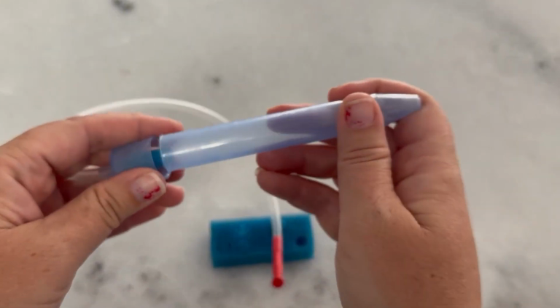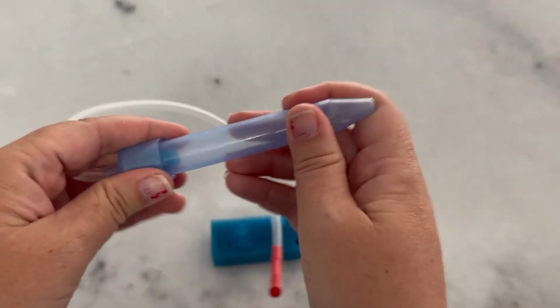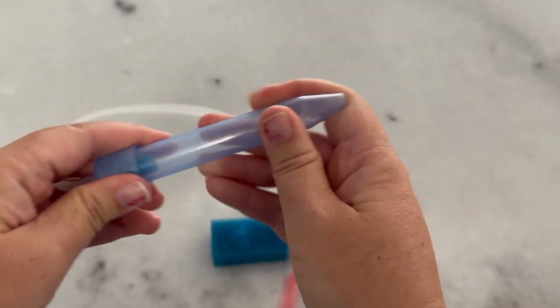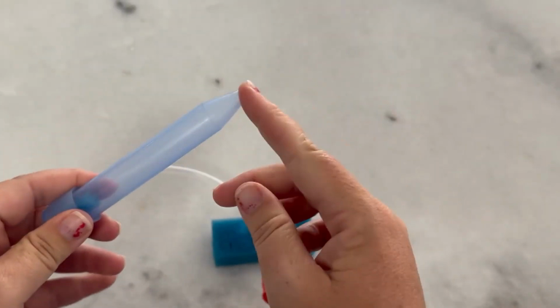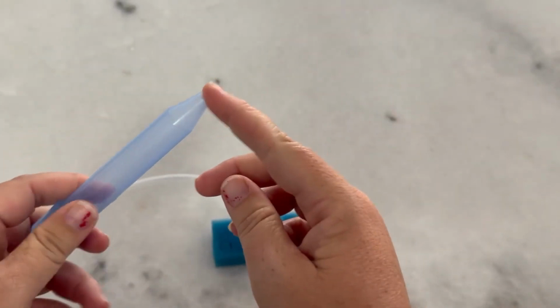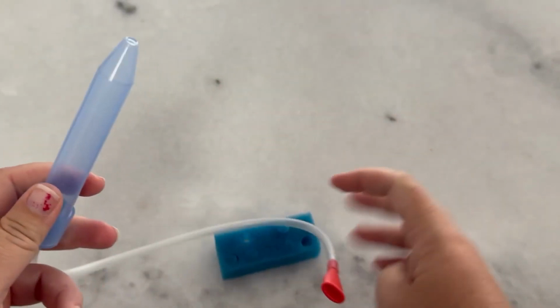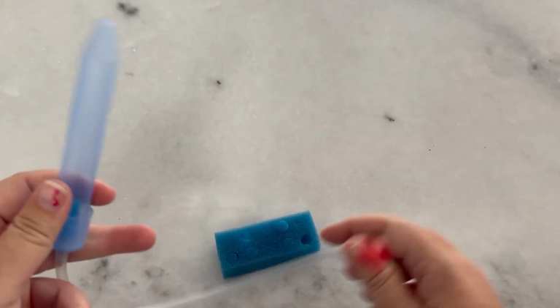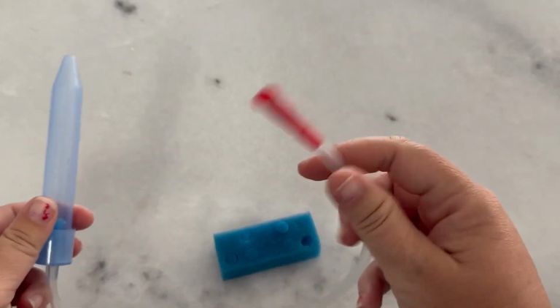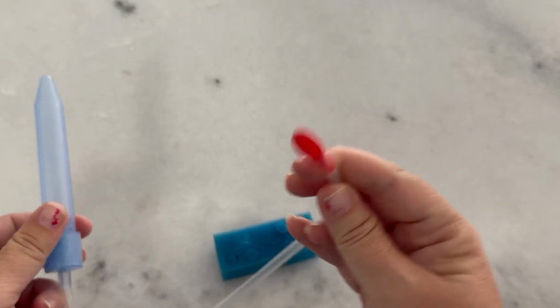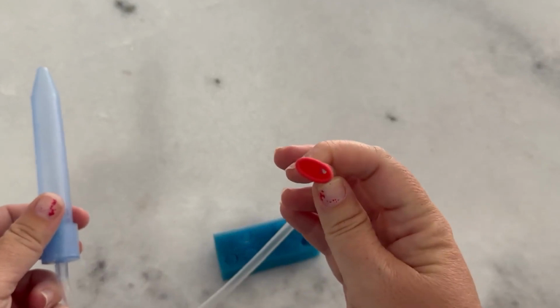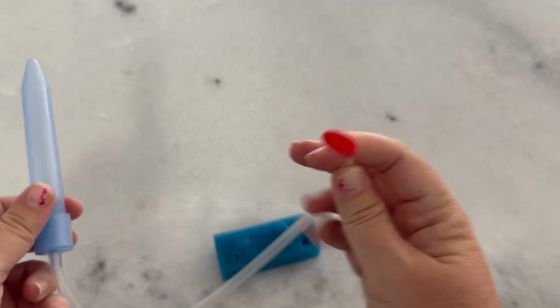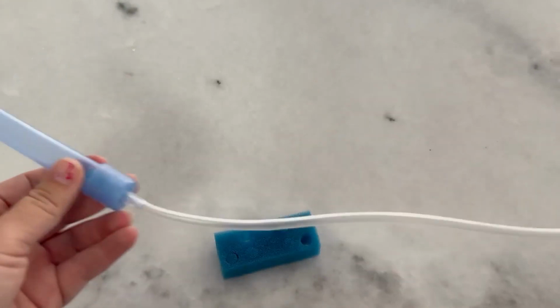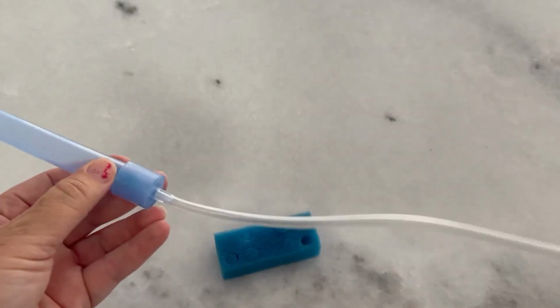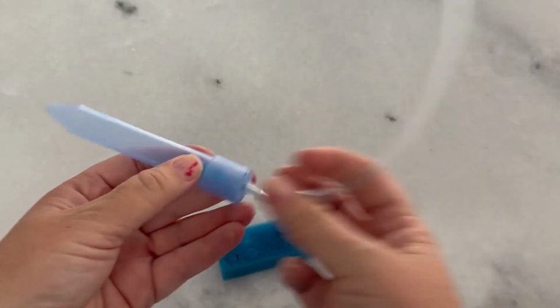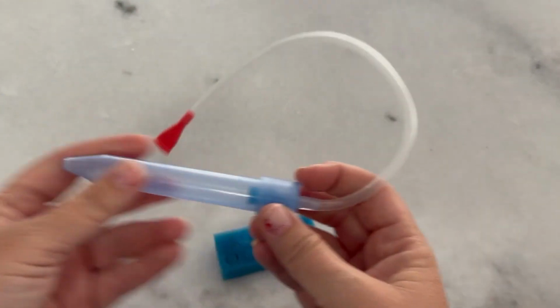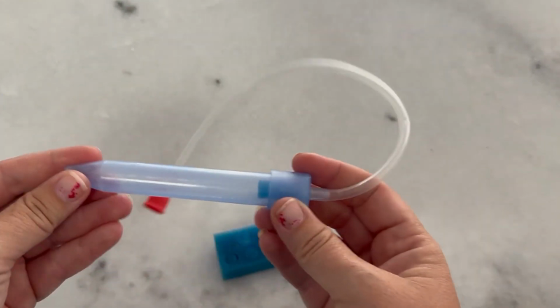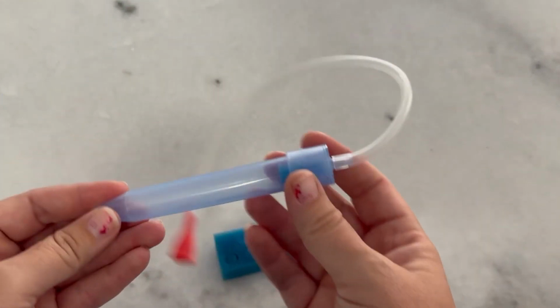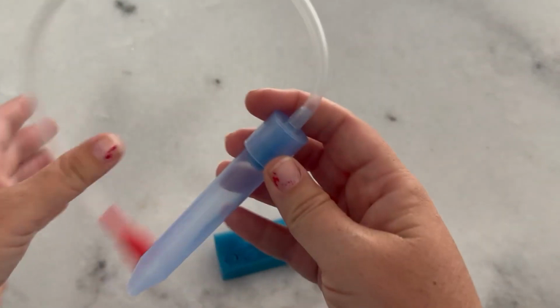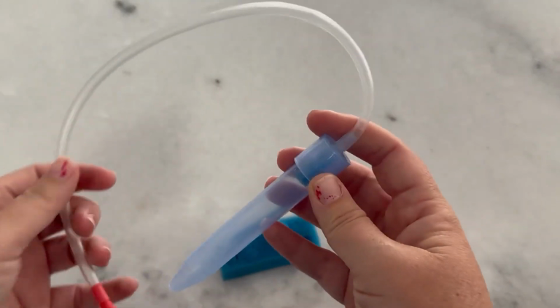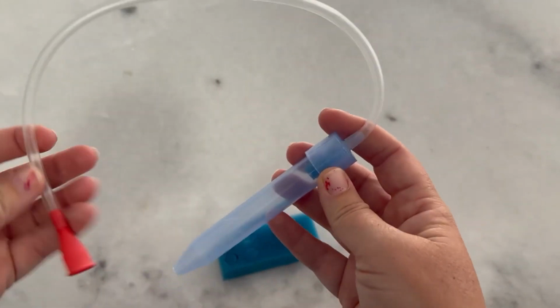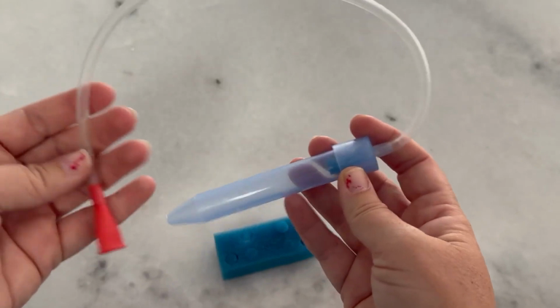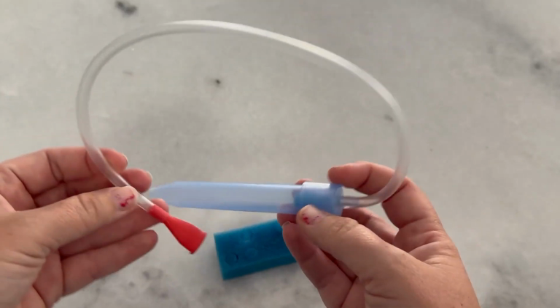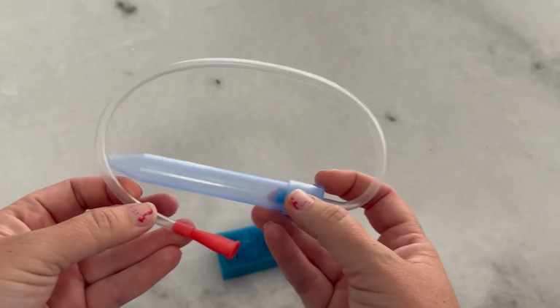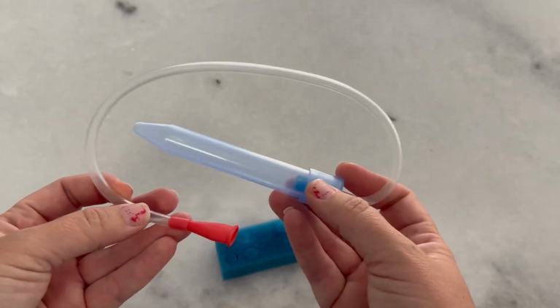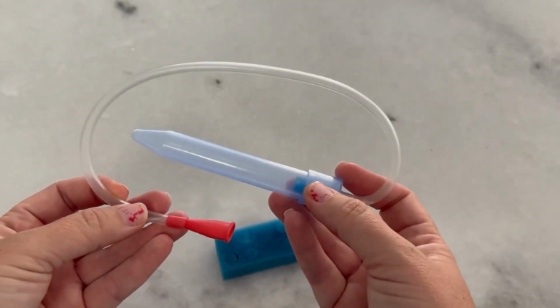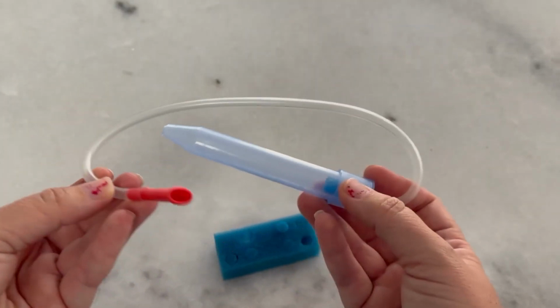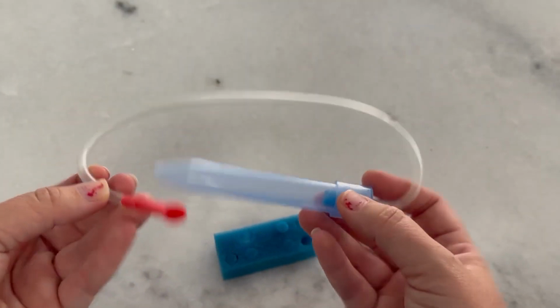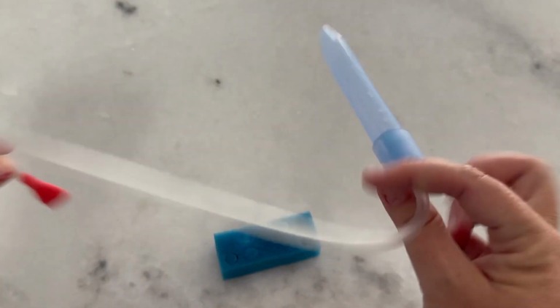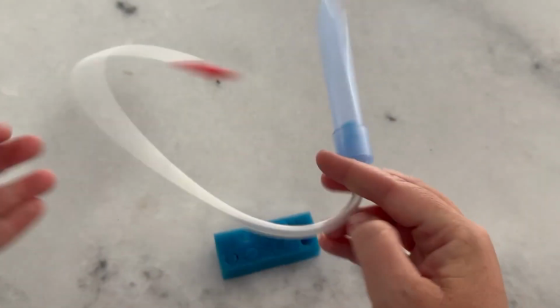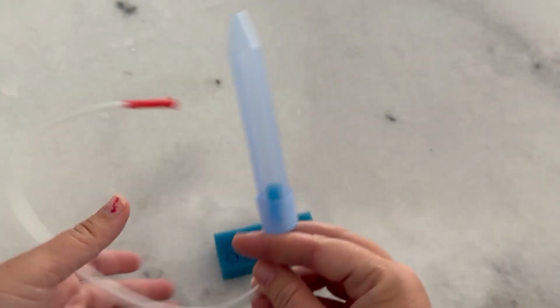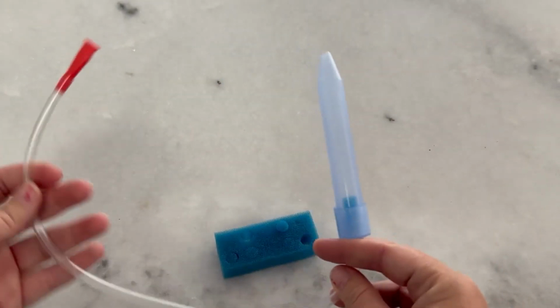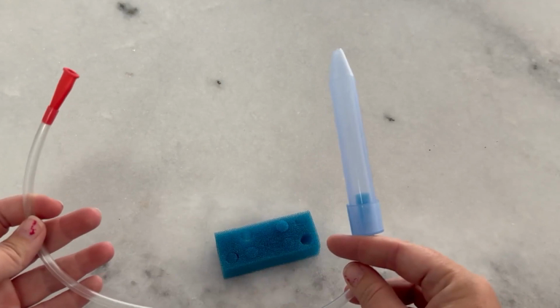You simply put this on the tip of the child's nose that's clogged and then you suck with your mouth here. I like it because there's absolutely no way that the snot can get up into your mouth. That's what people usually freak out about with the Nose Frida.